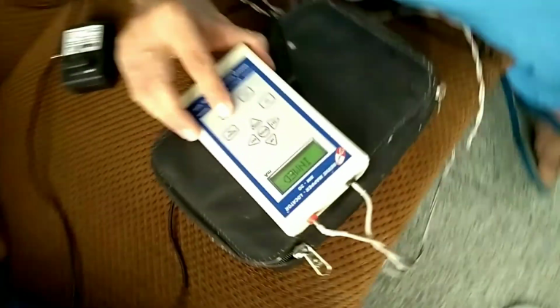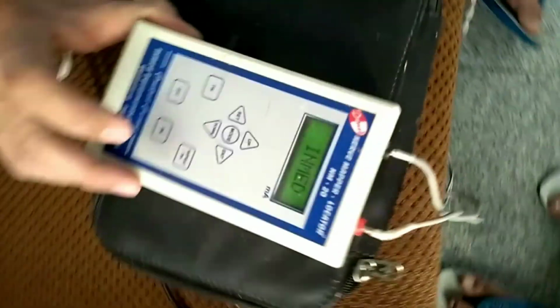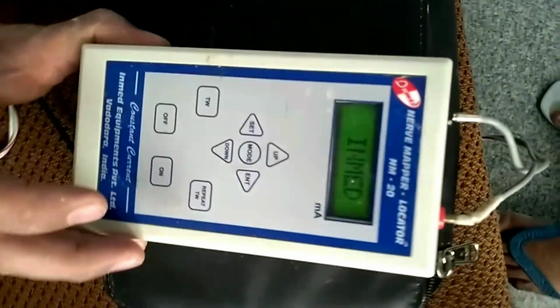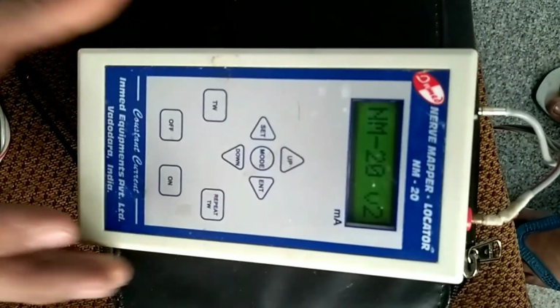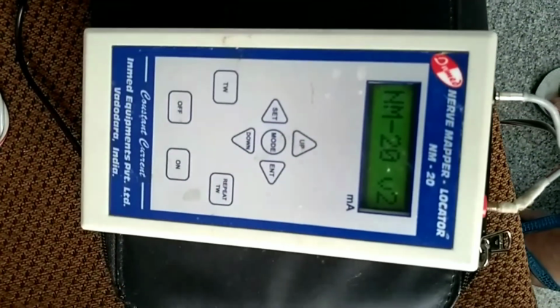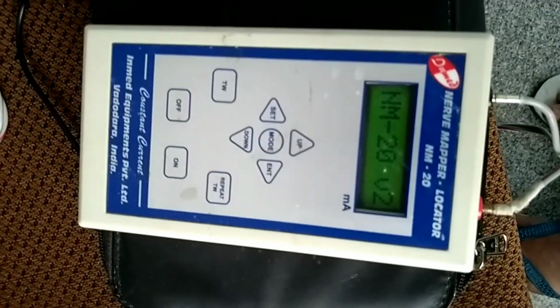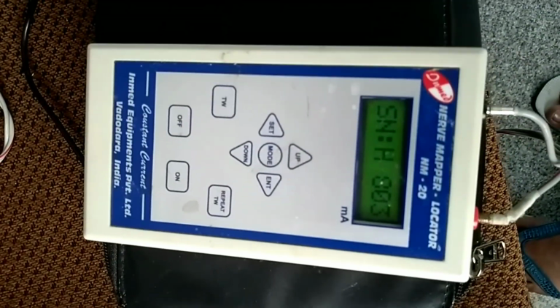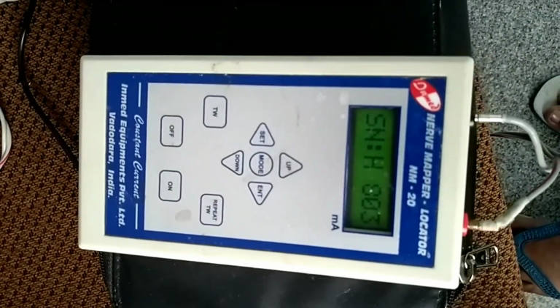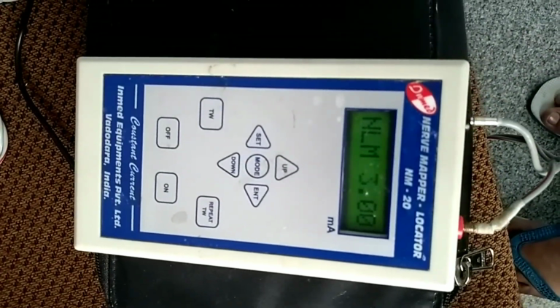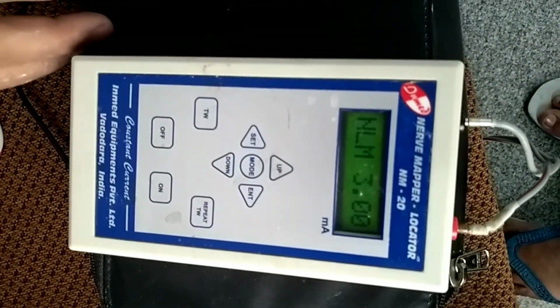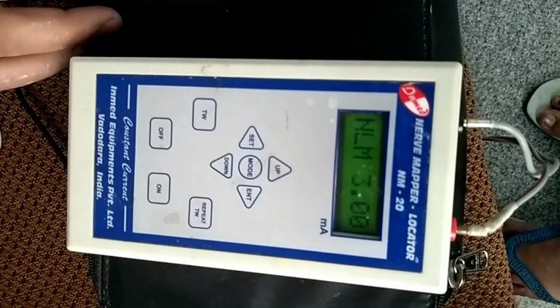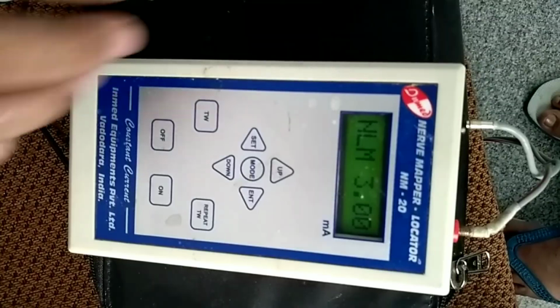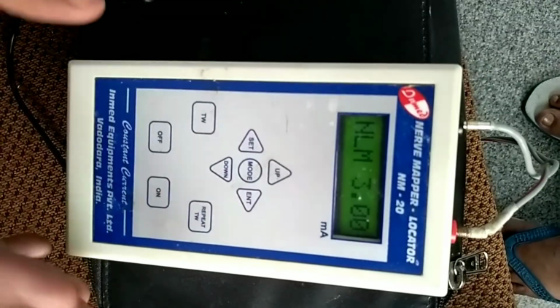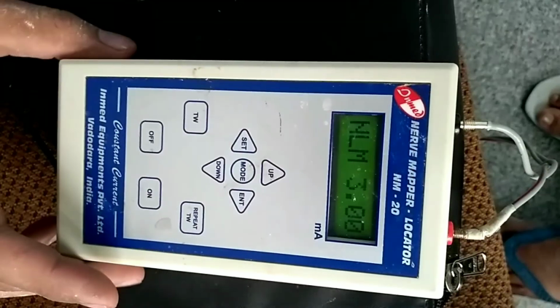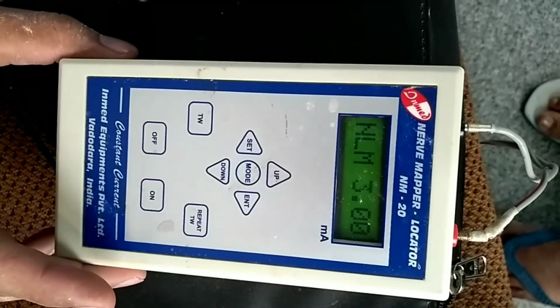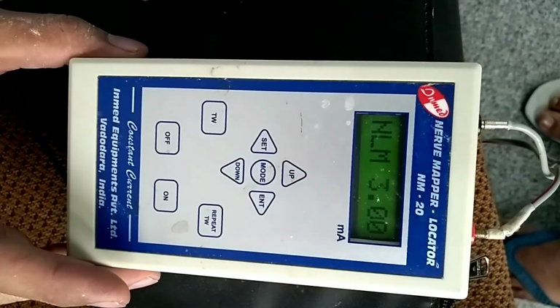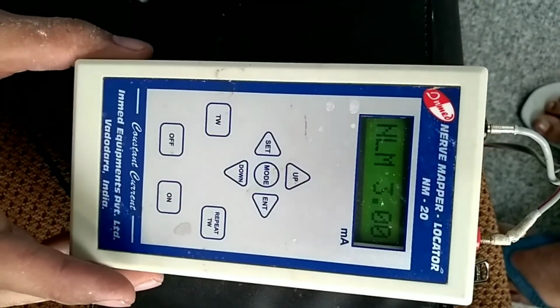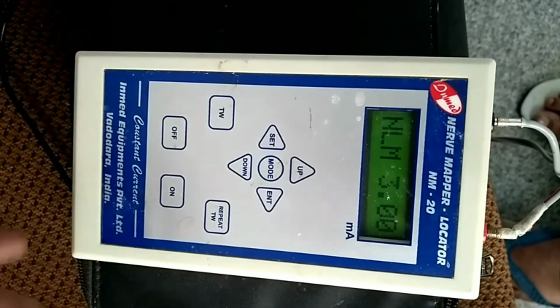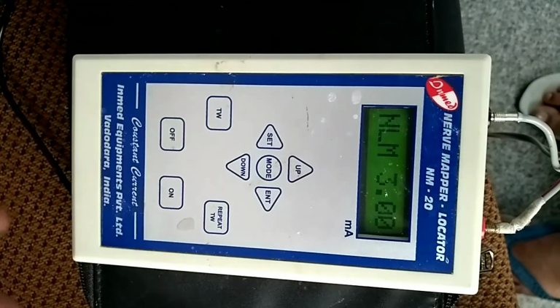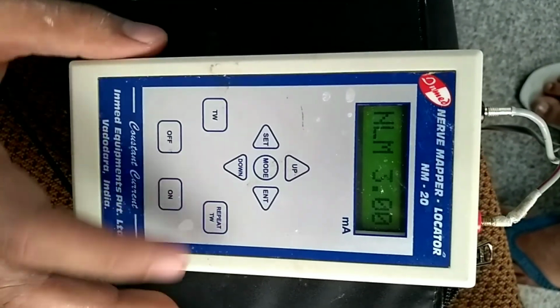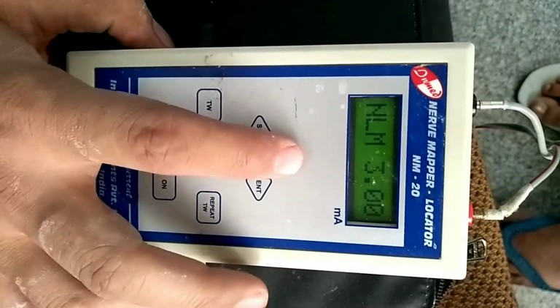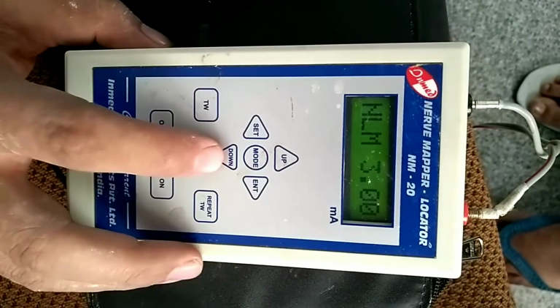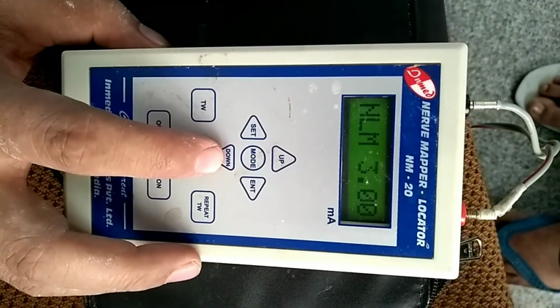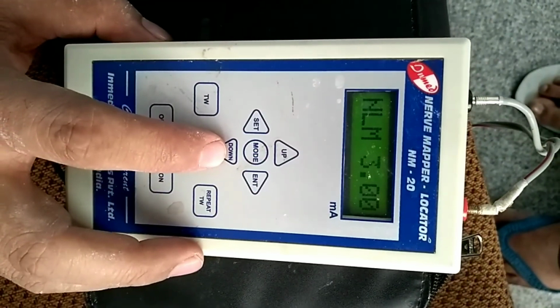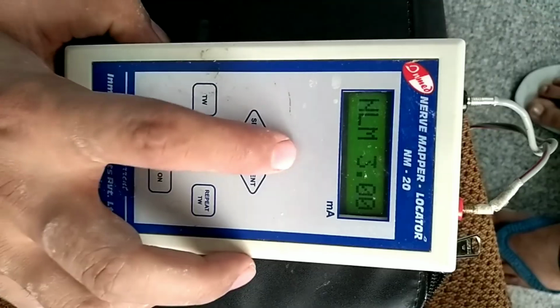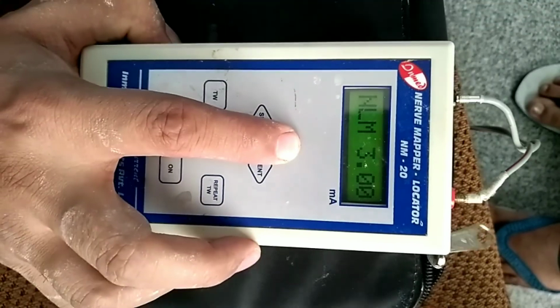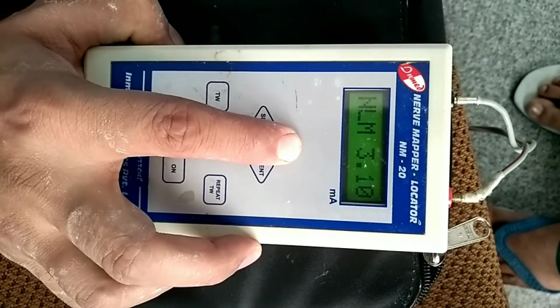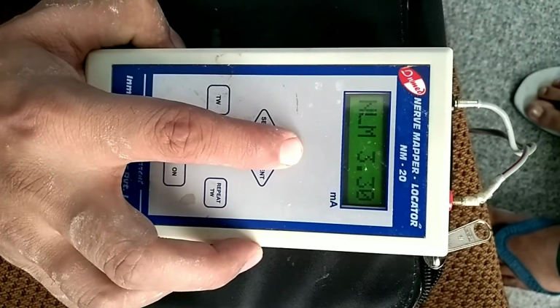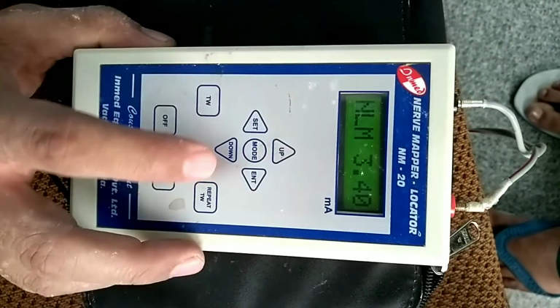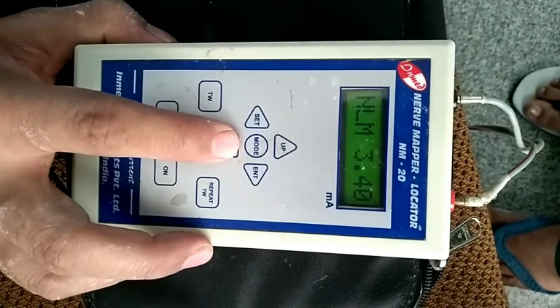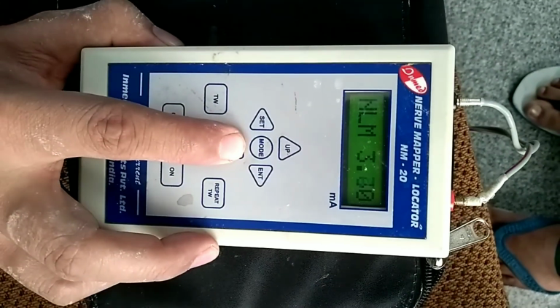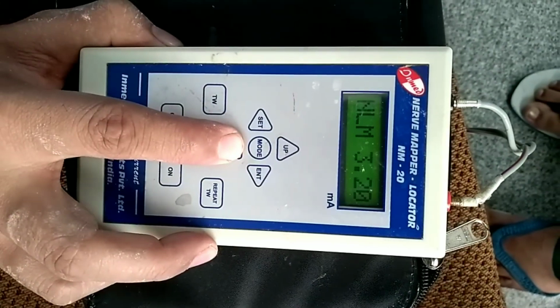After switching on, we can see that the current is set at 3 mA. We can increase it with the up button and decrease it with the down button.